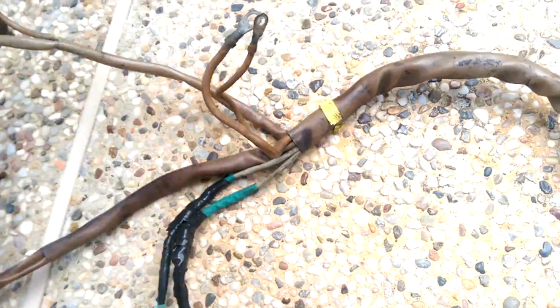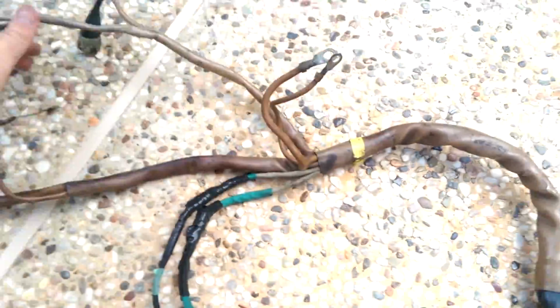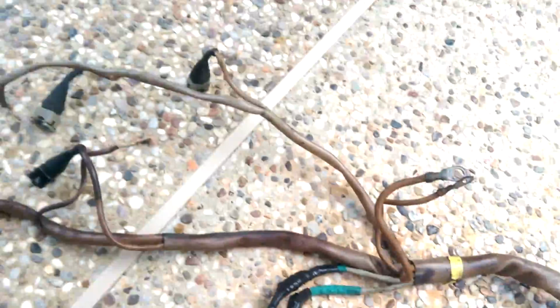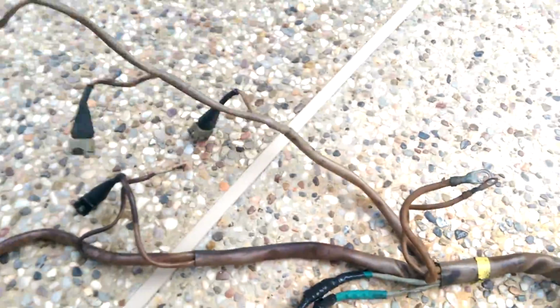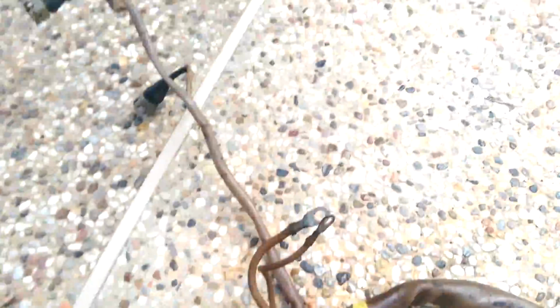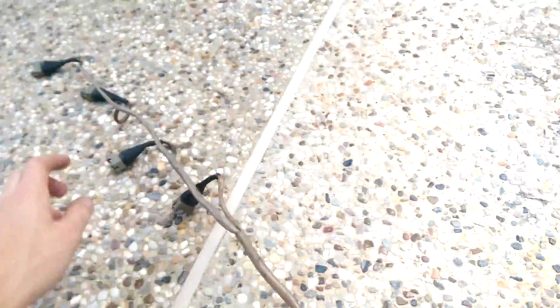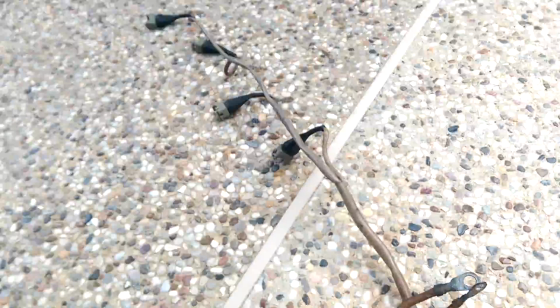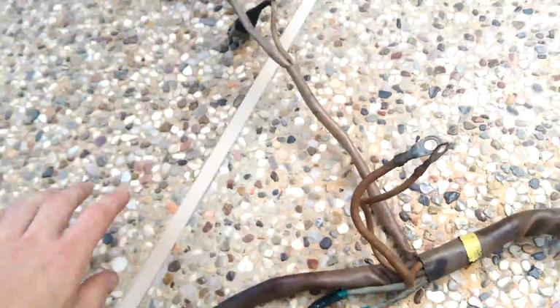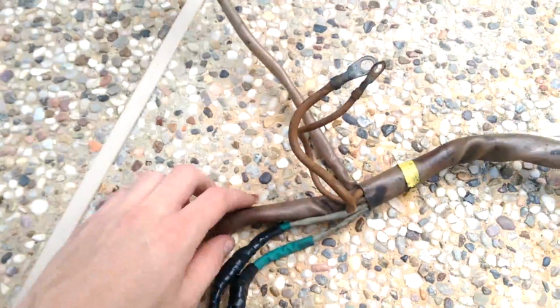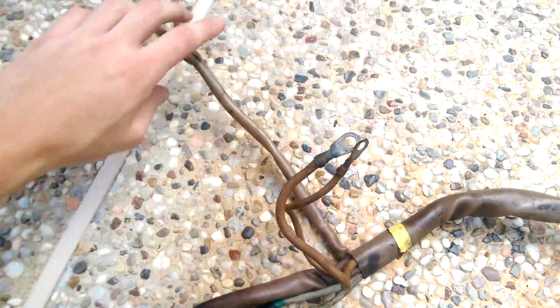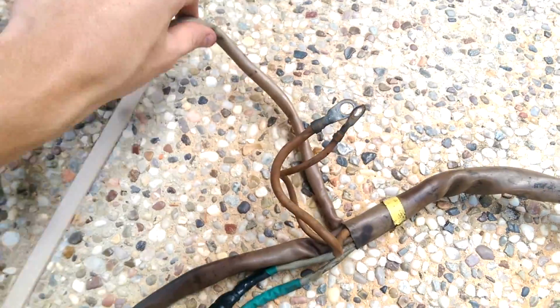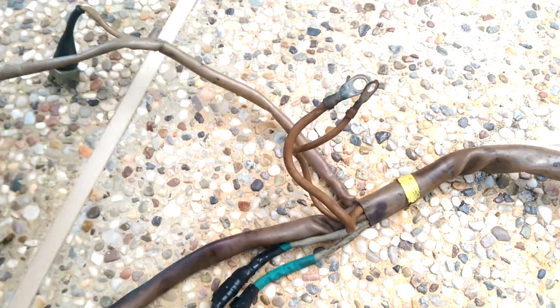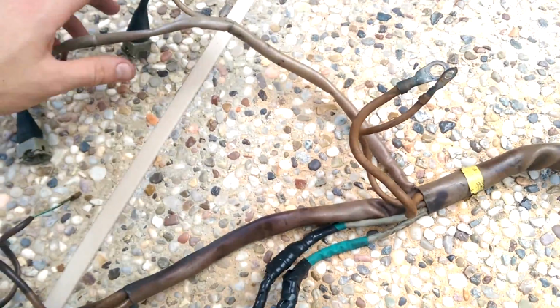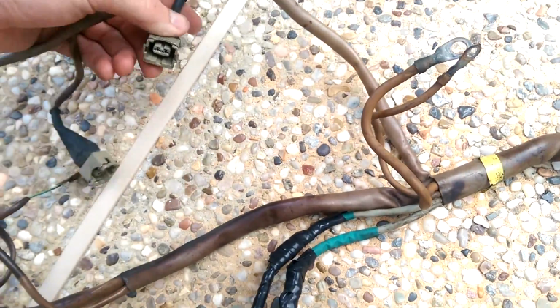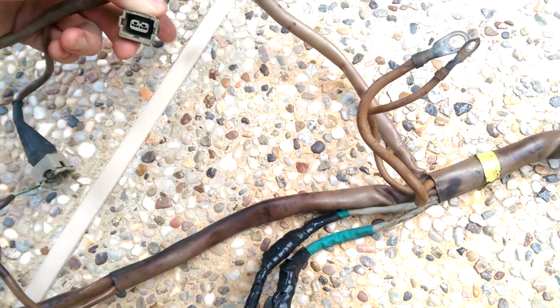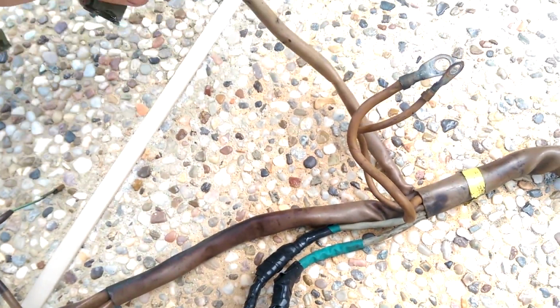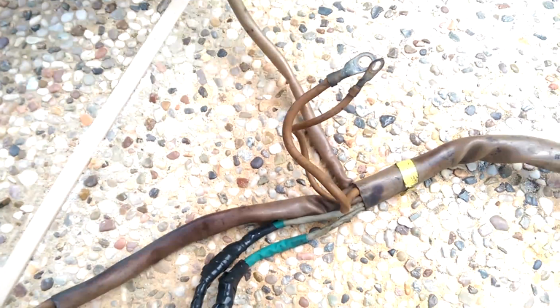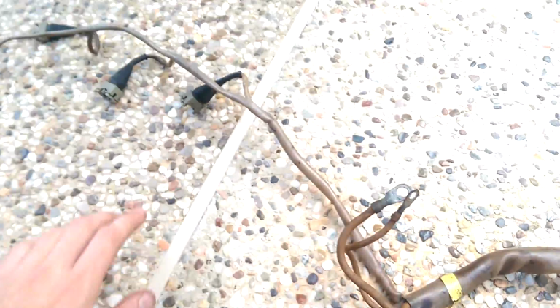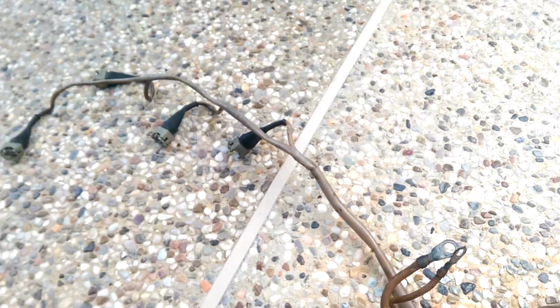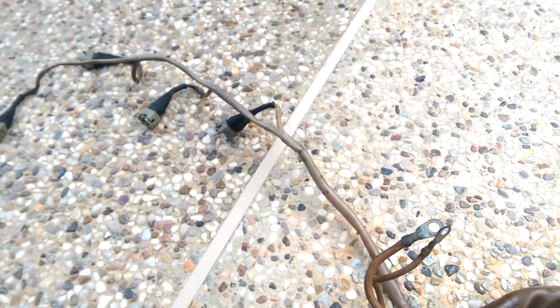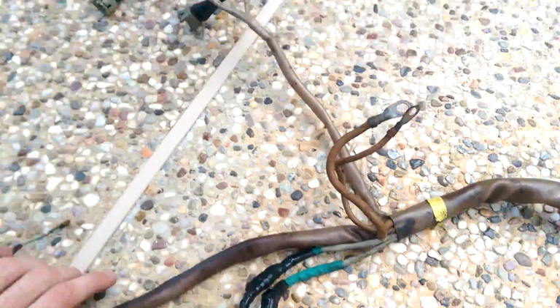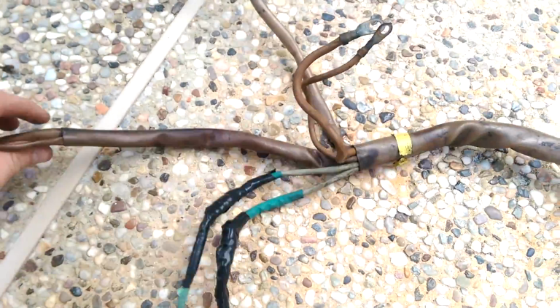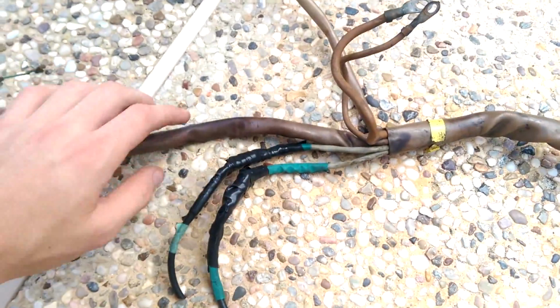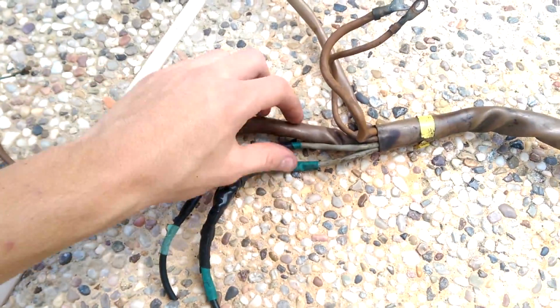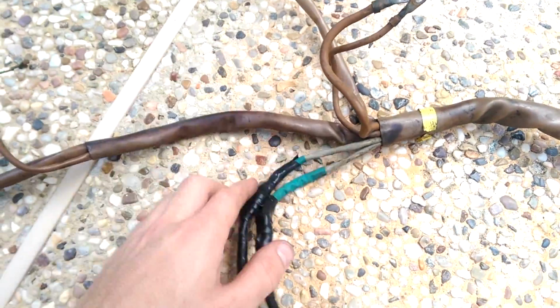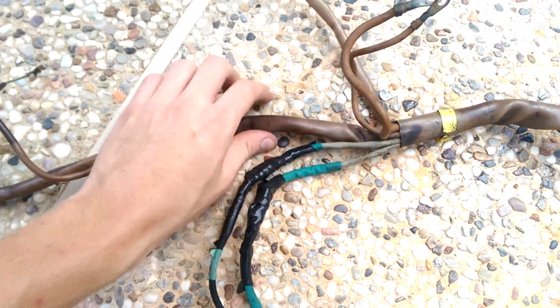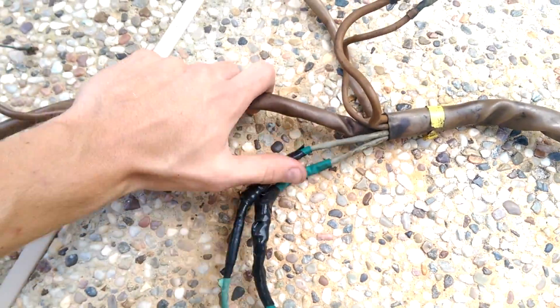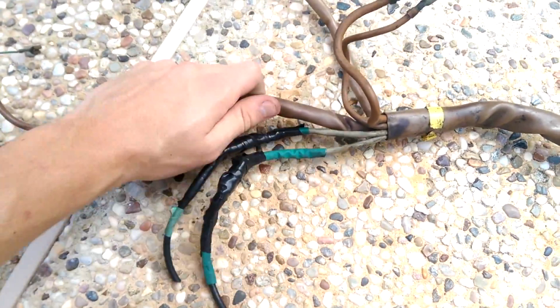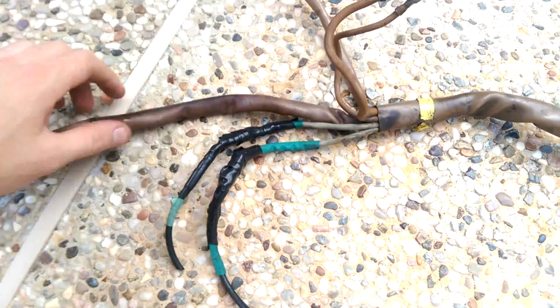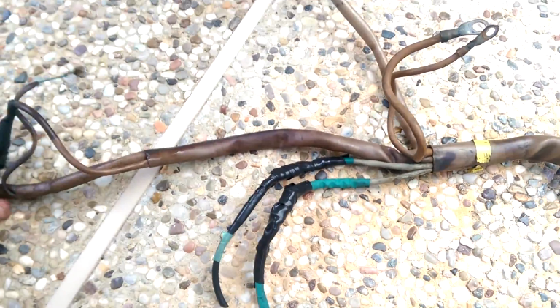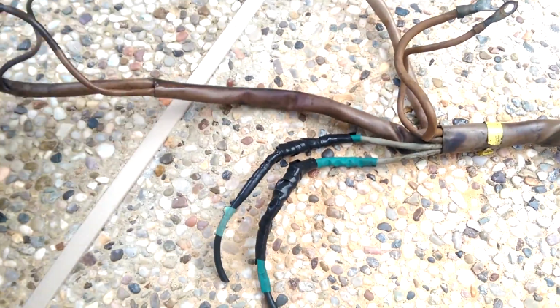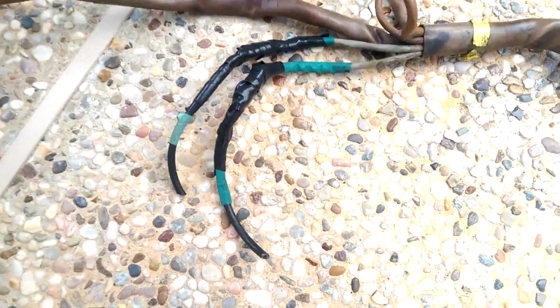Up here is the injector harness — pretty straightforward. Each of these are a two-pin EV1-style connector. At this point the rest of it goes under the intake manifold, which is why it's a little bit discolored here.